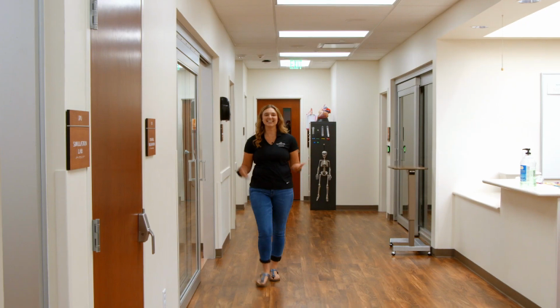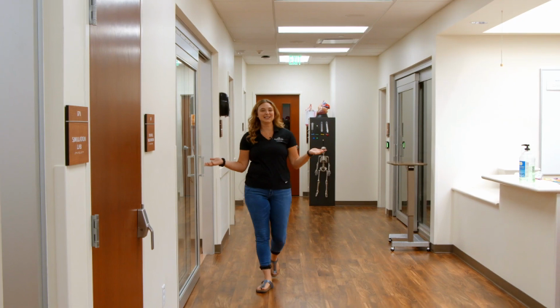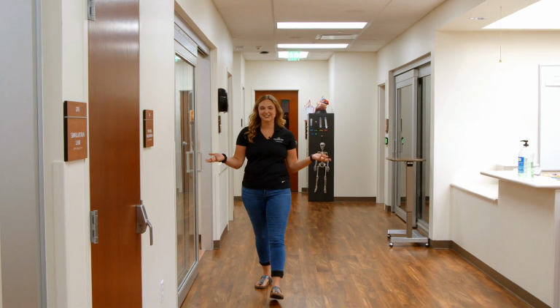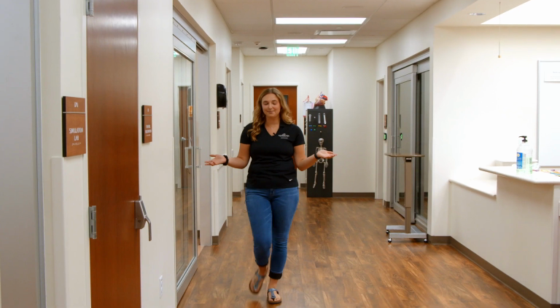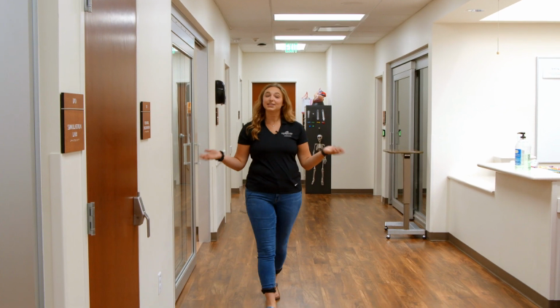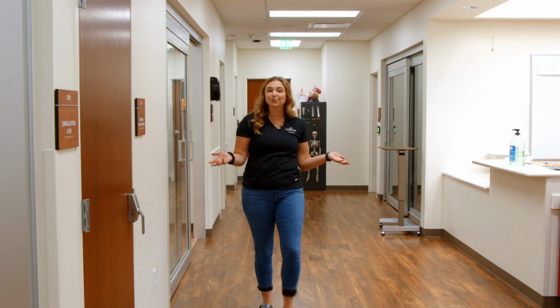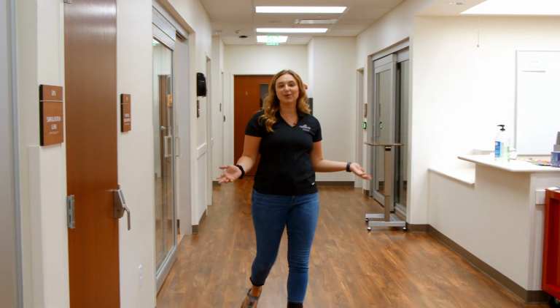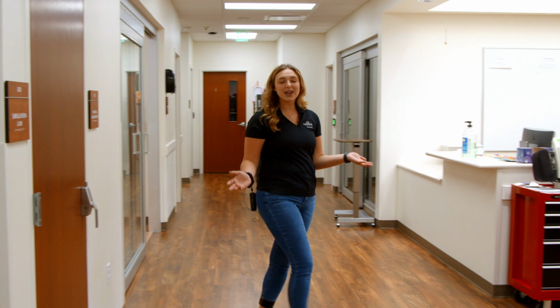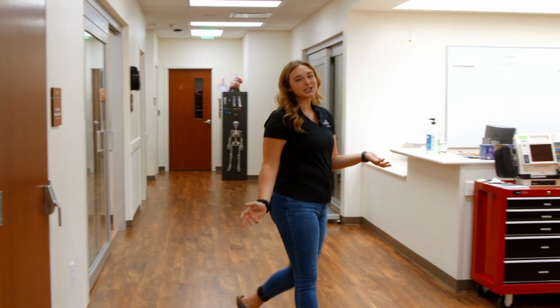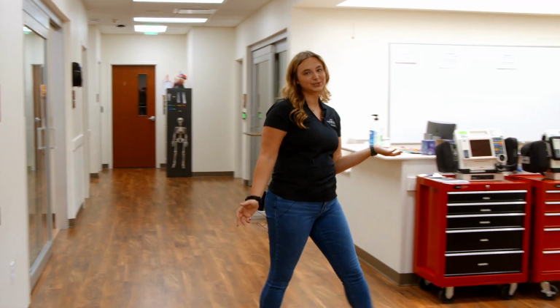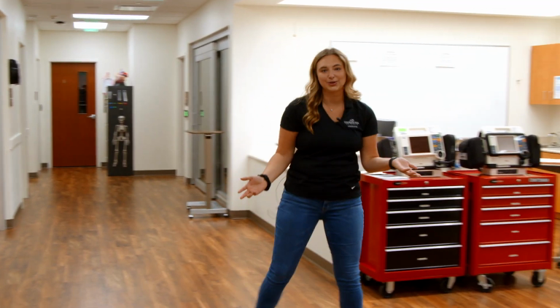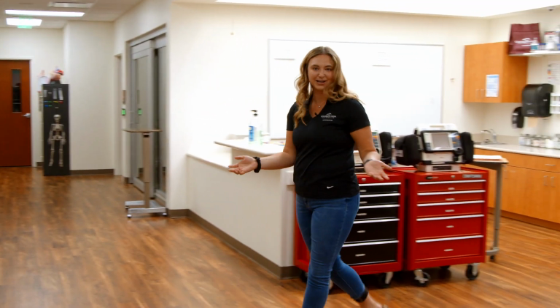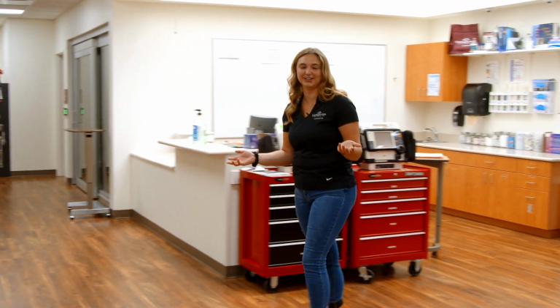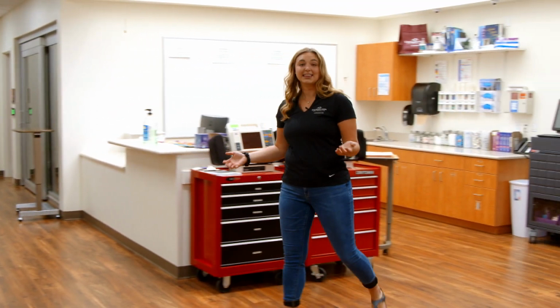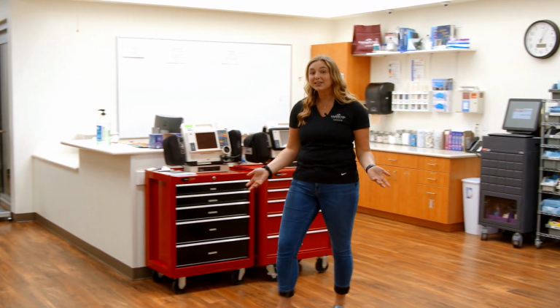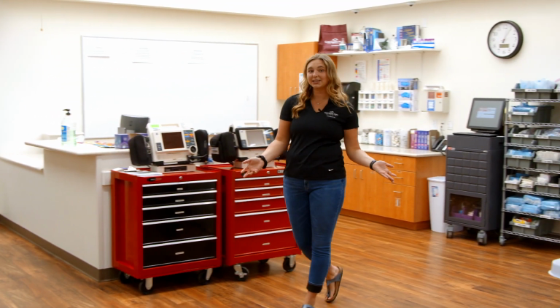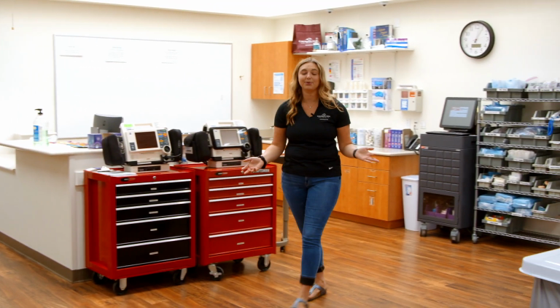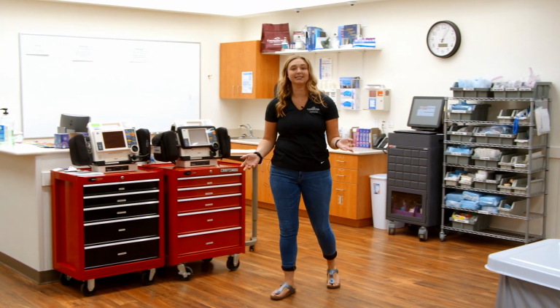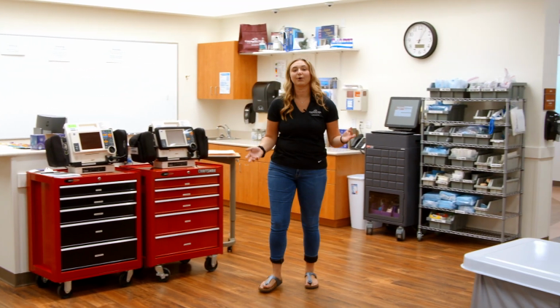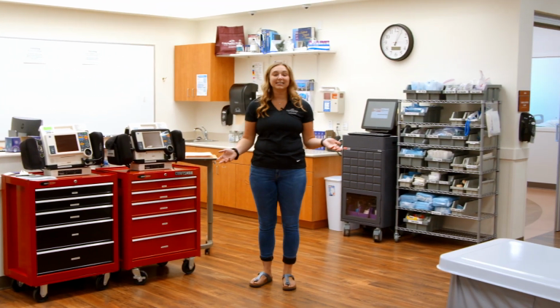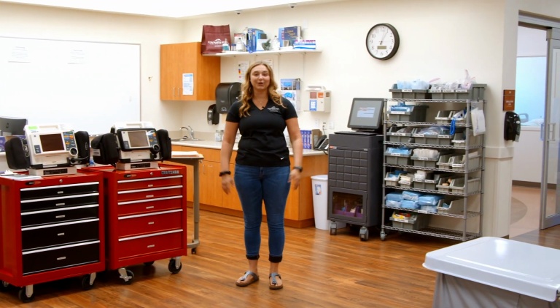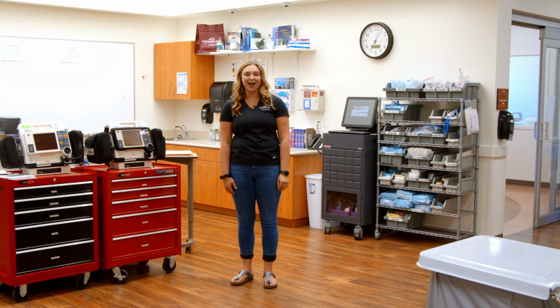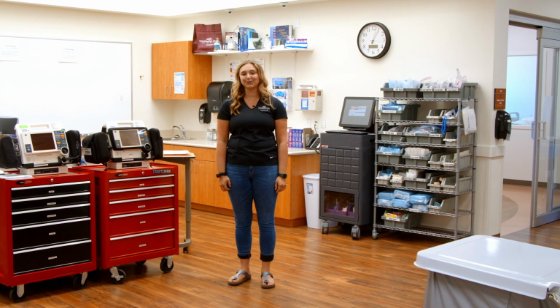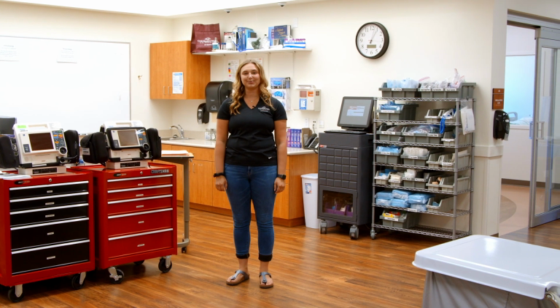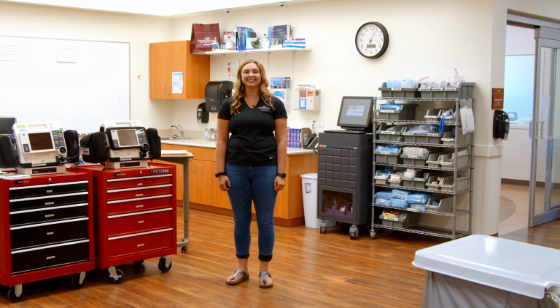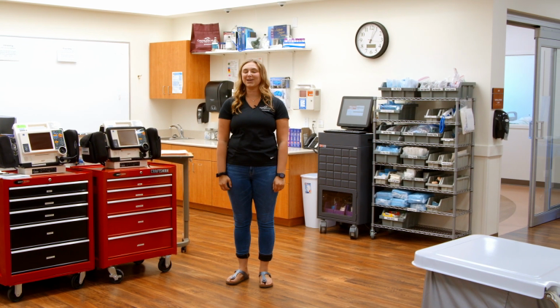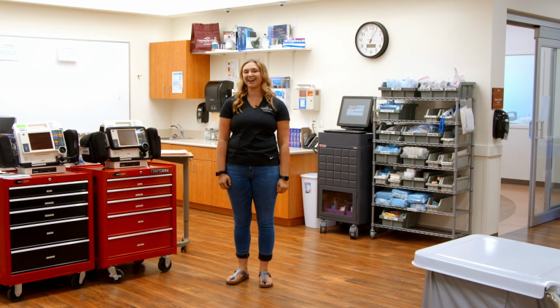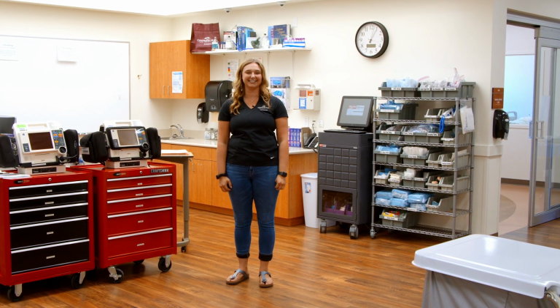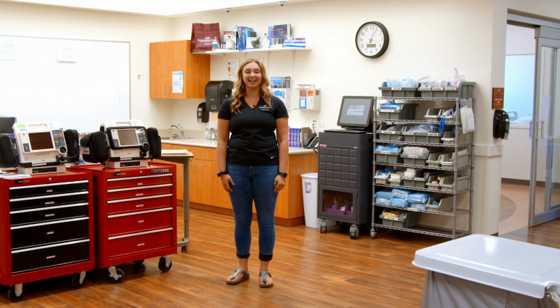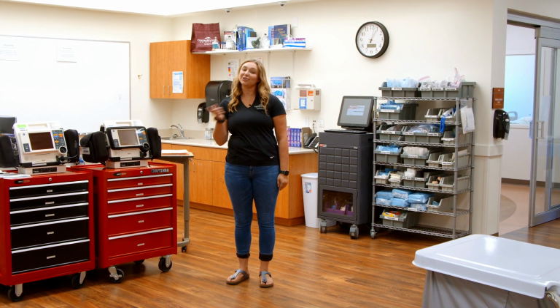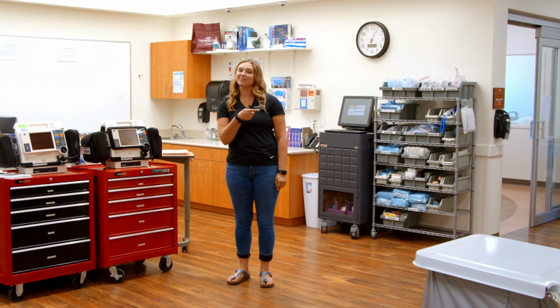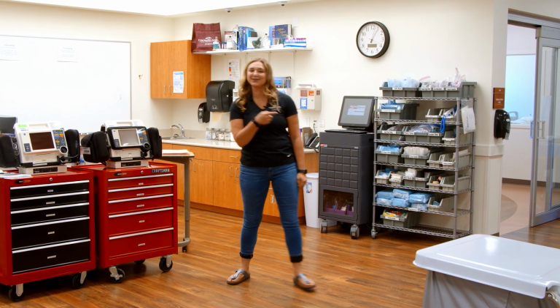This is a simulation lab. These rooms used to be the old ICU rooms in Community Hospital. The simulation lab provides a realistic learning environment for students to practice safe patient care skills. Let's go check out a patient room.